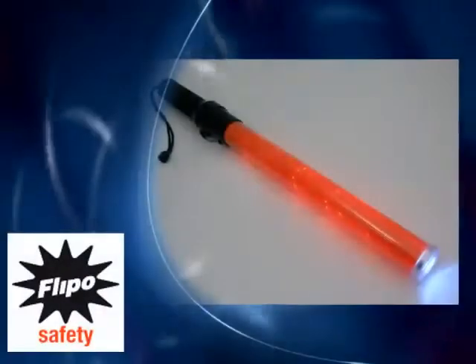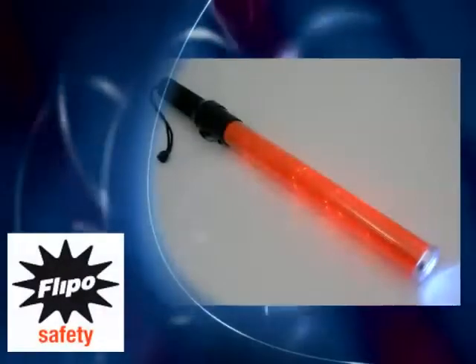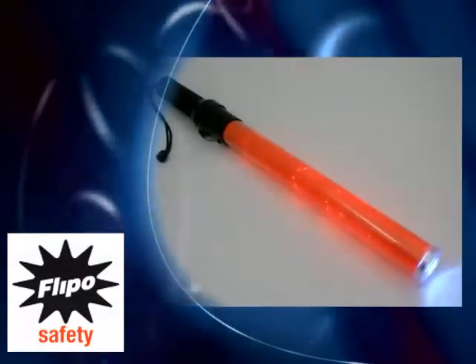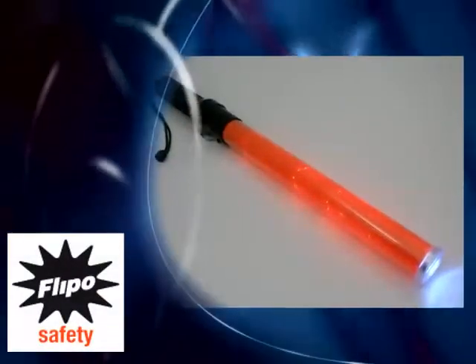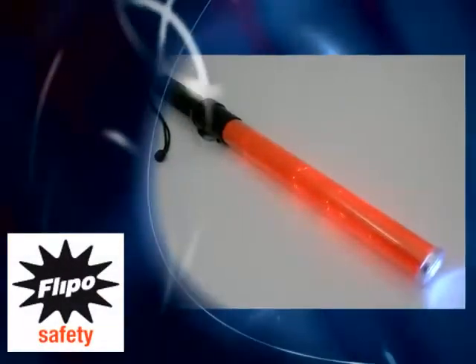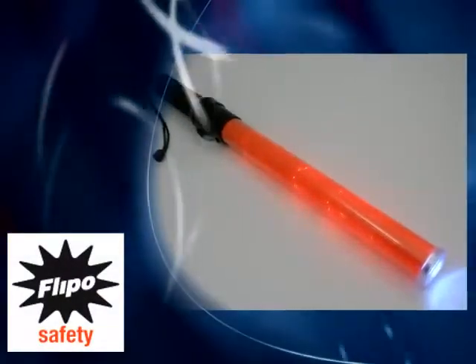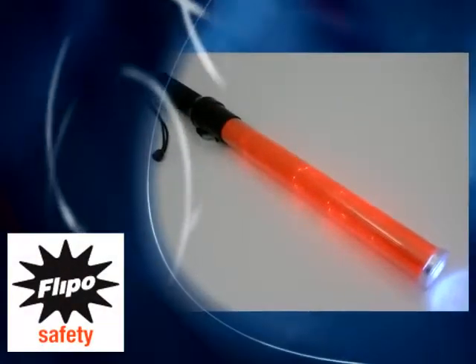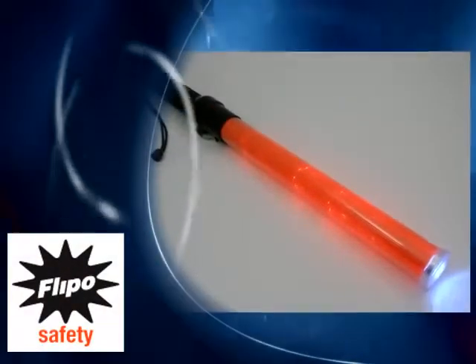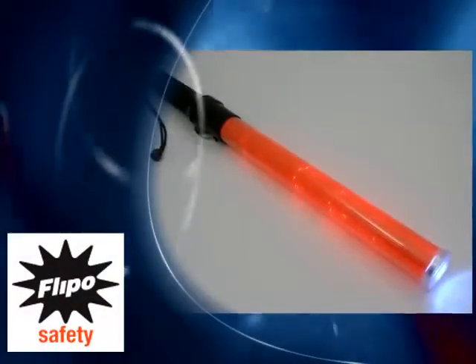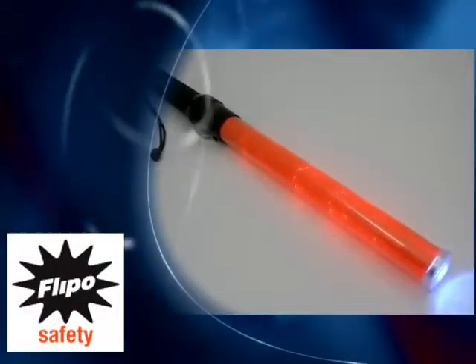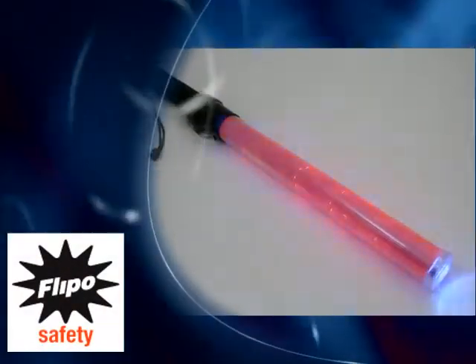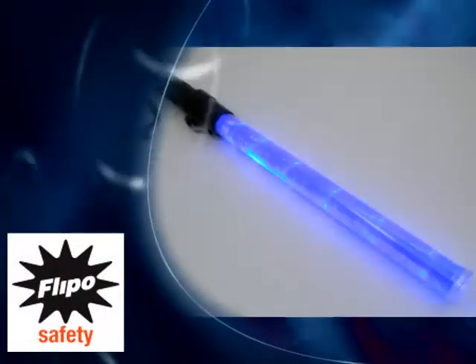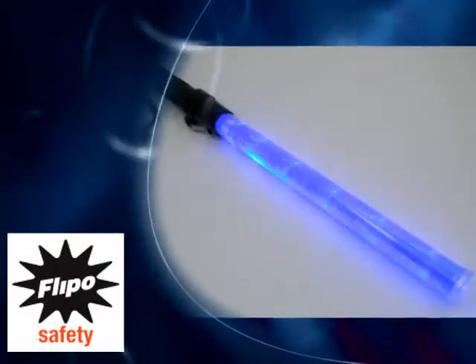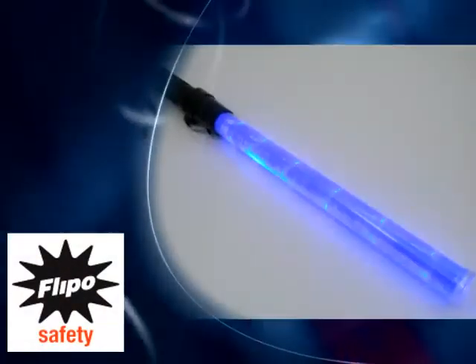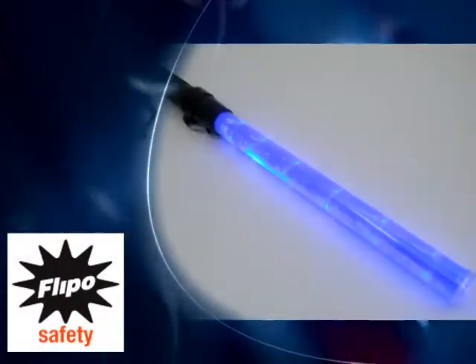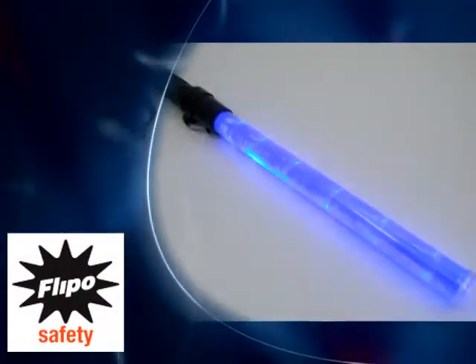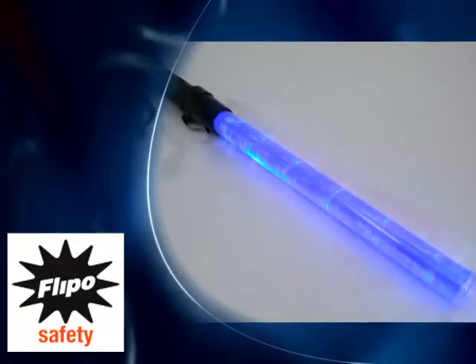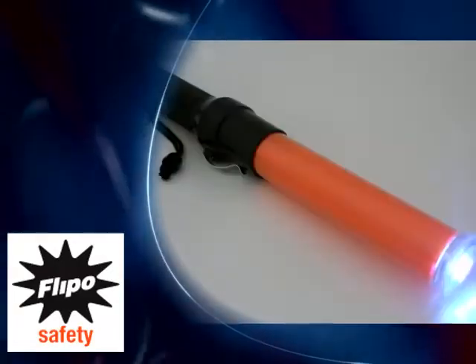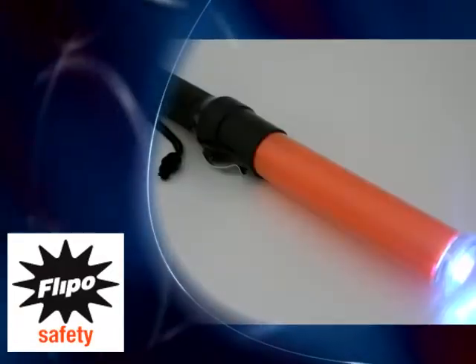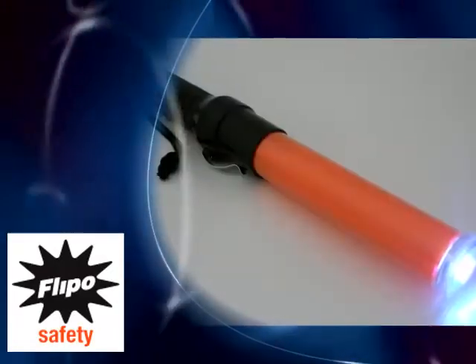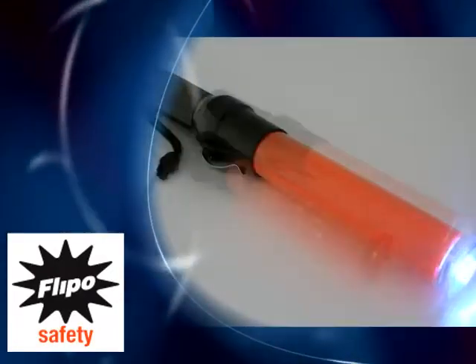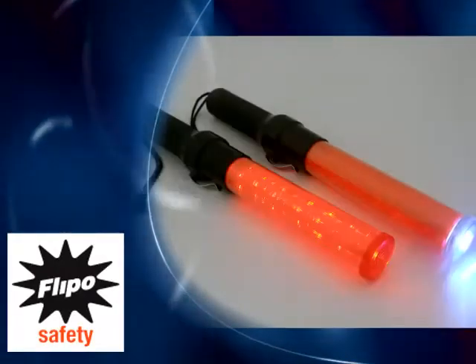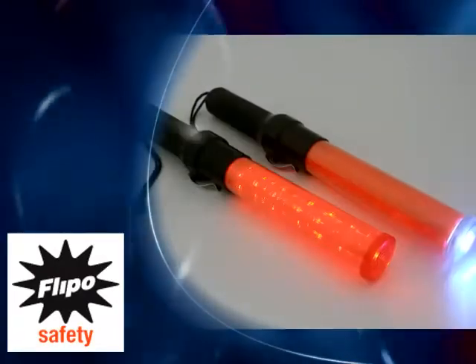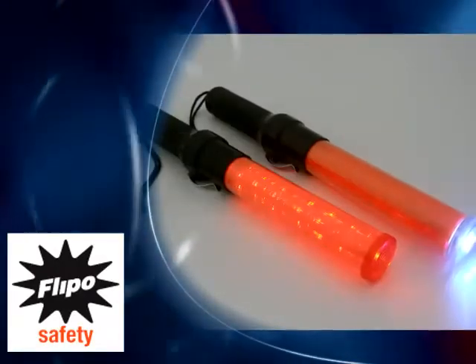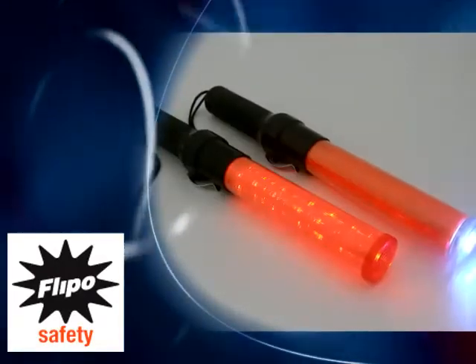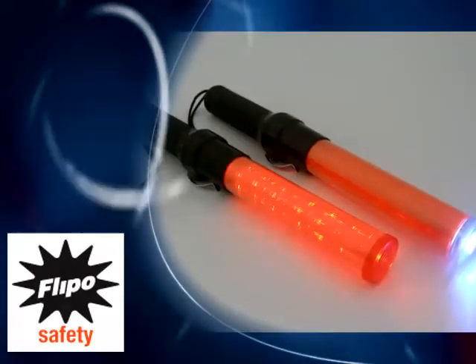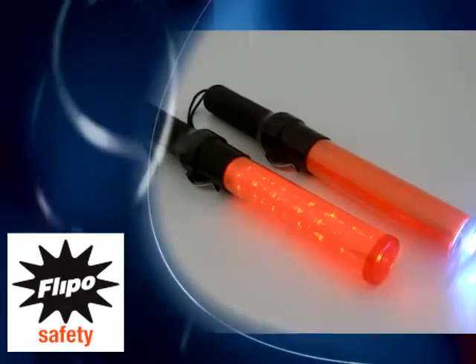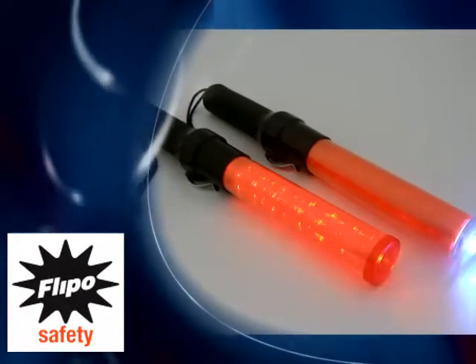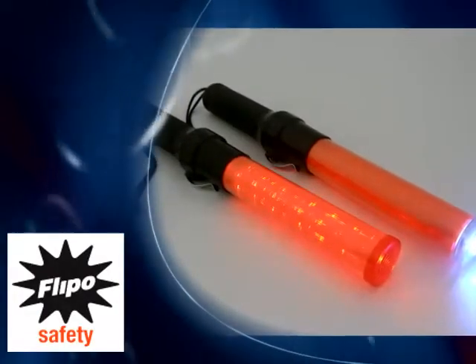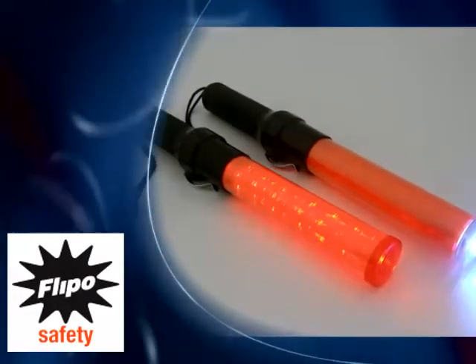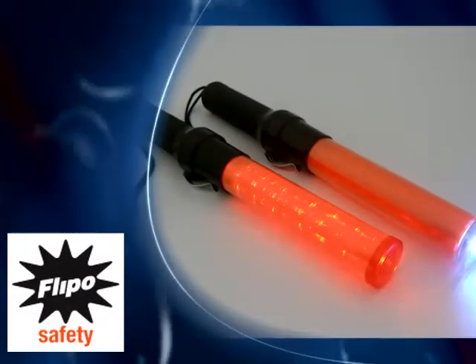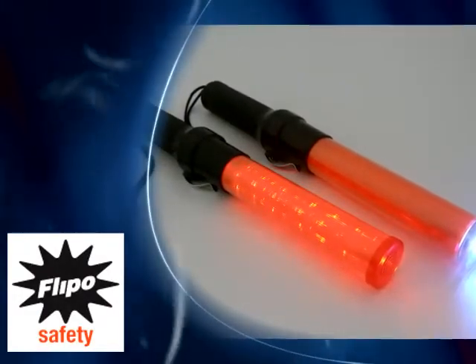Our illuminated batons are available in either red or blue, in two different lengths, and with or without the LED flashlight feature.